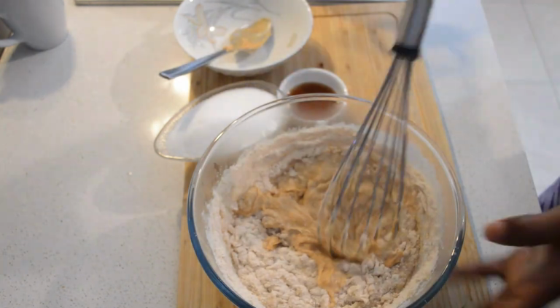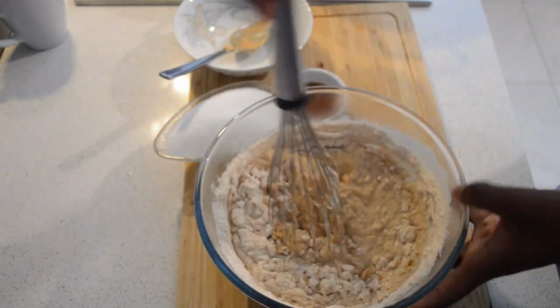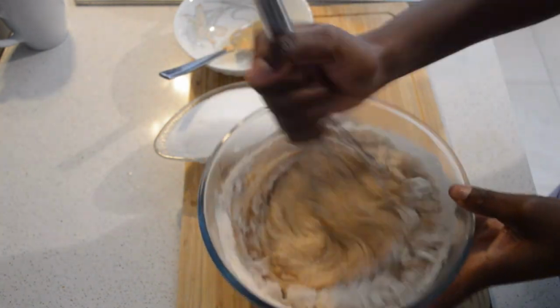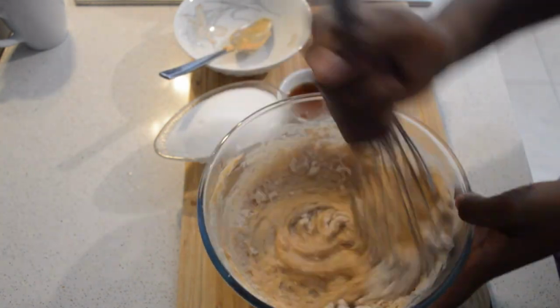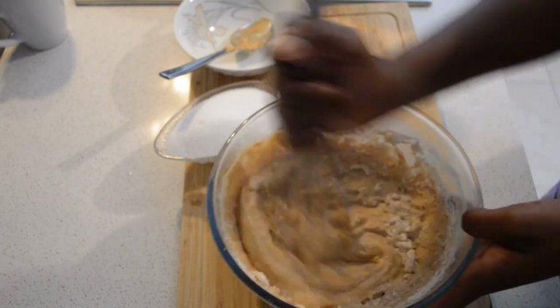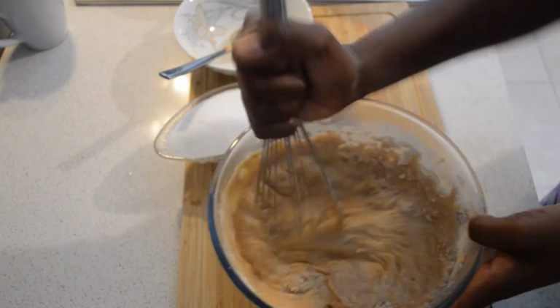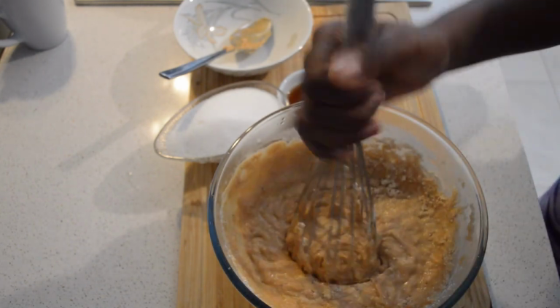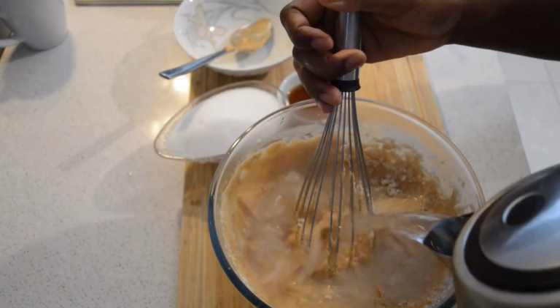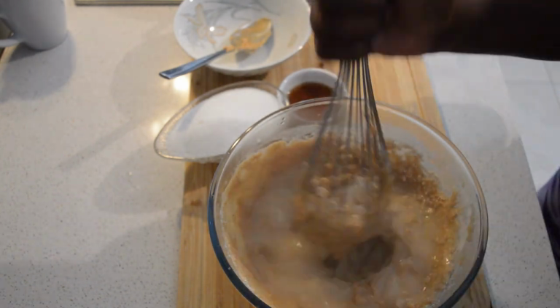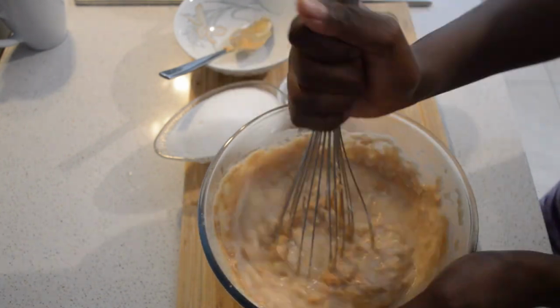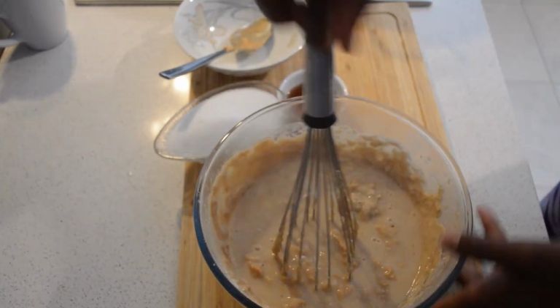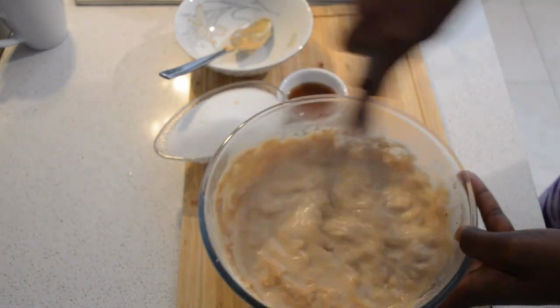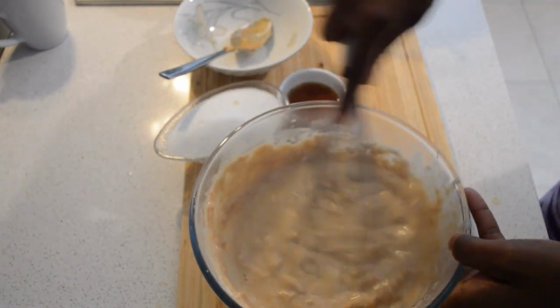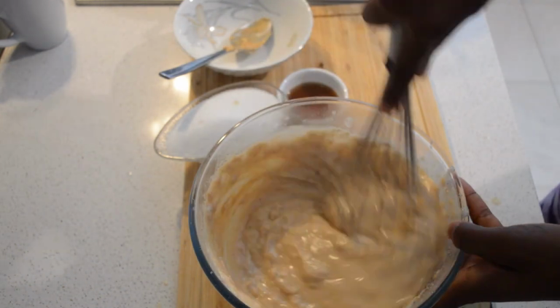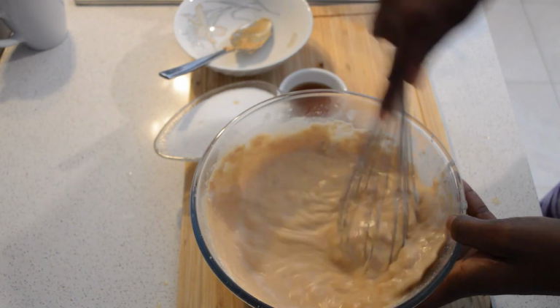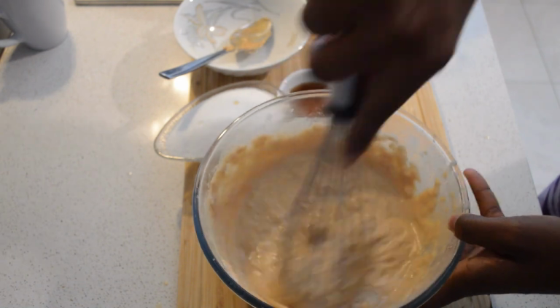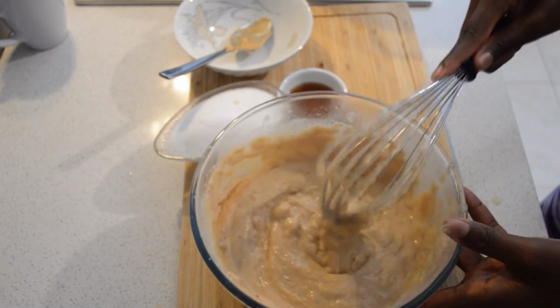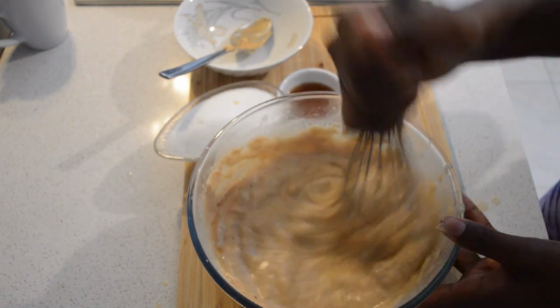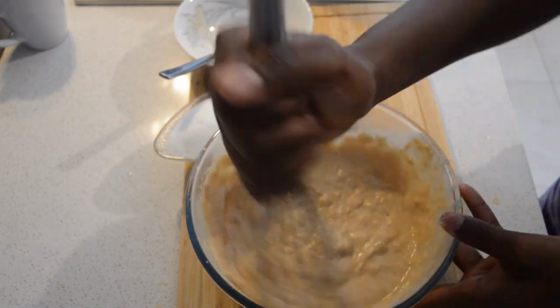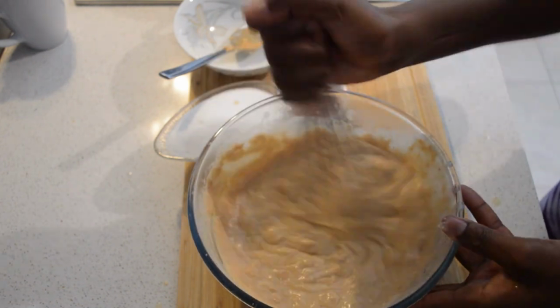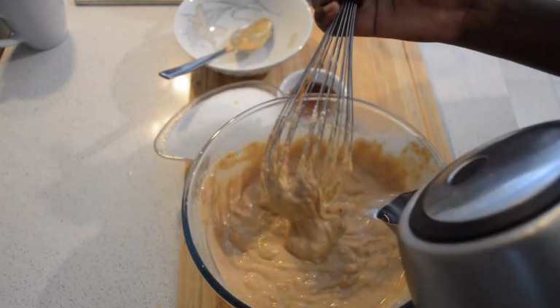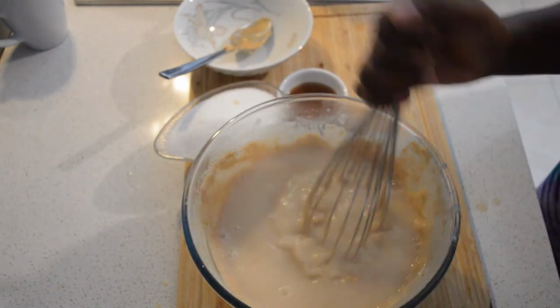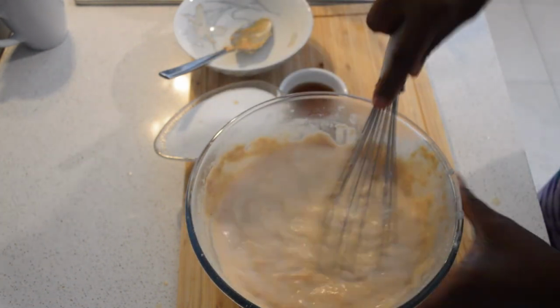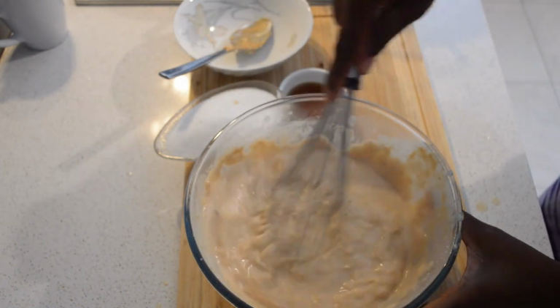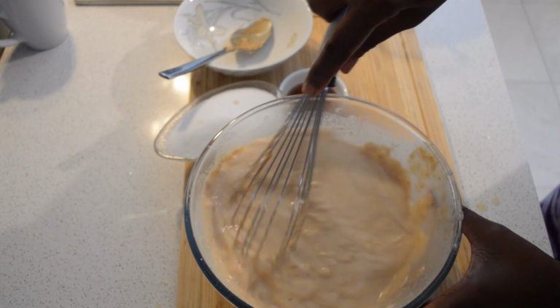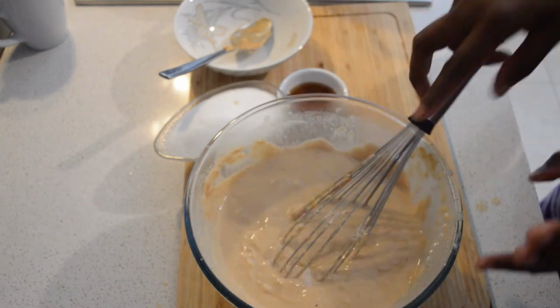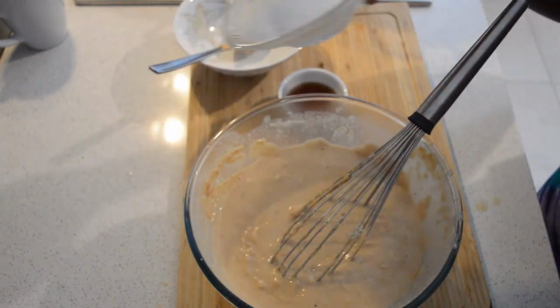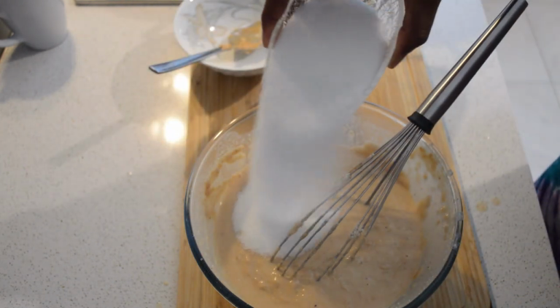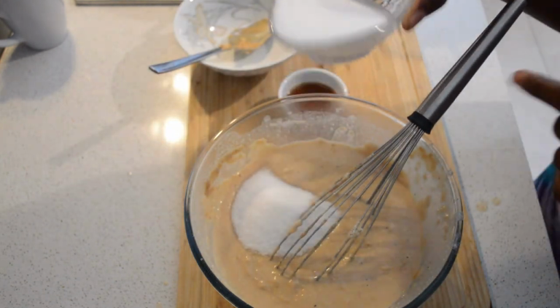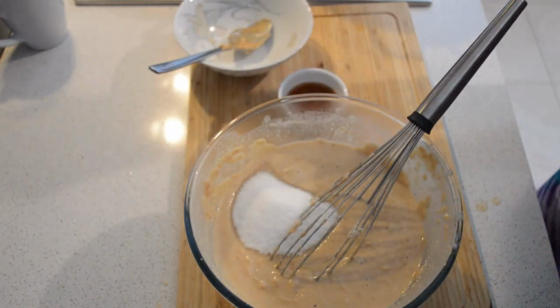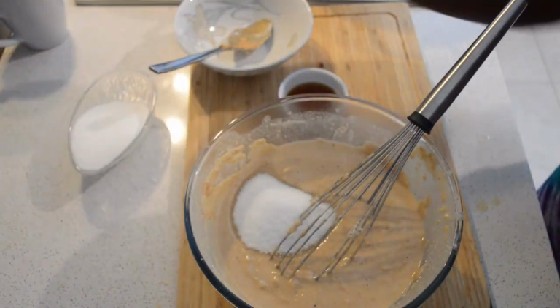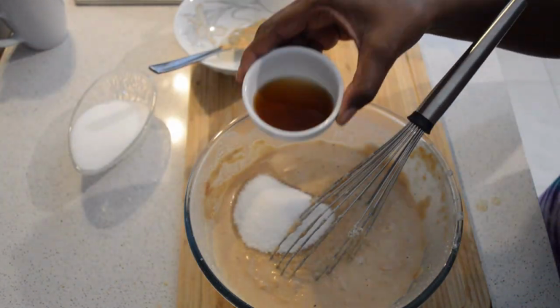I'm gonna put the spoon aside and mix it. While I'm mixing, I will add hot water to loosen it up. Then I will add the sugar — half a cup or one cup.